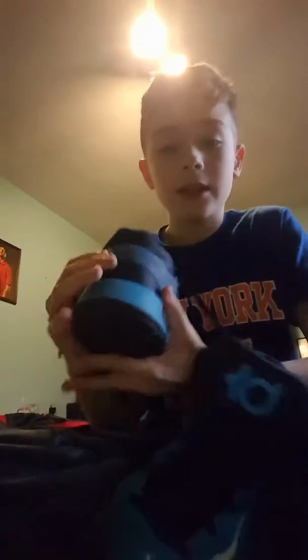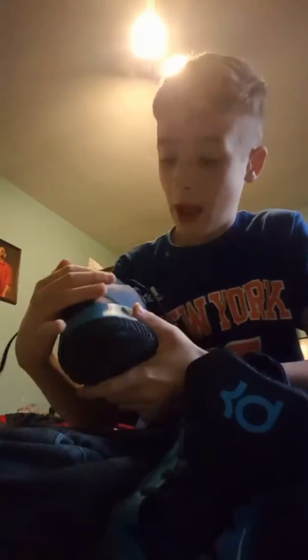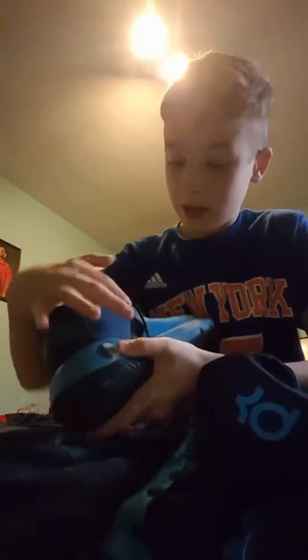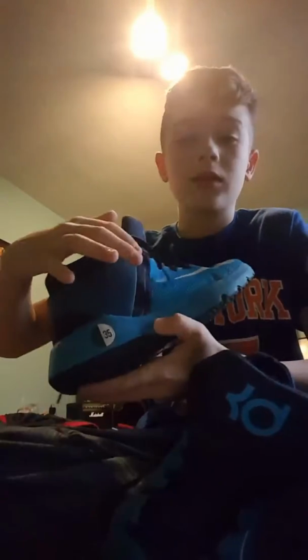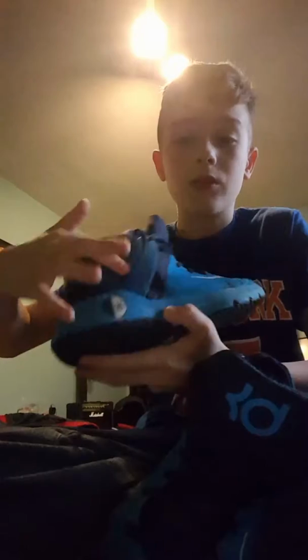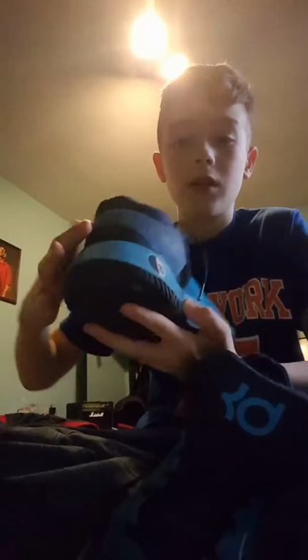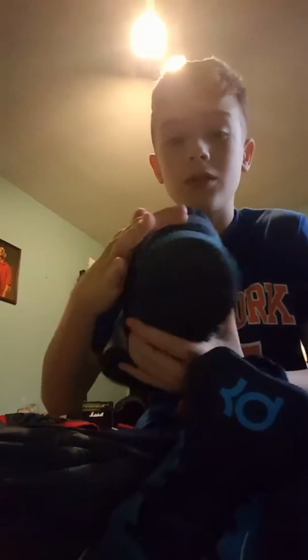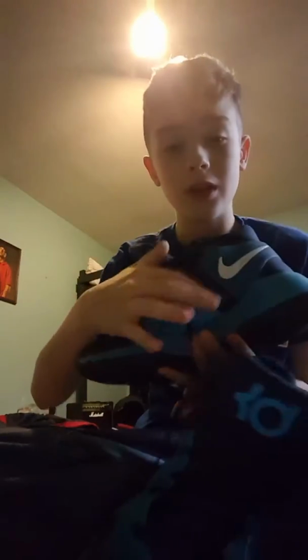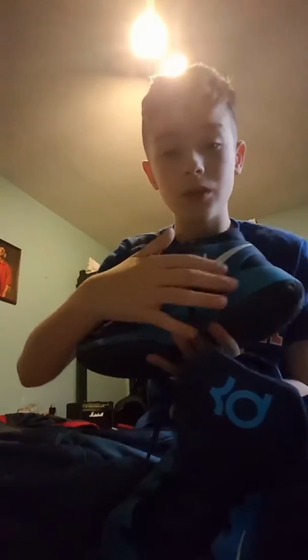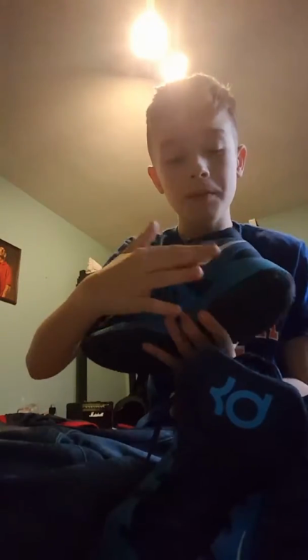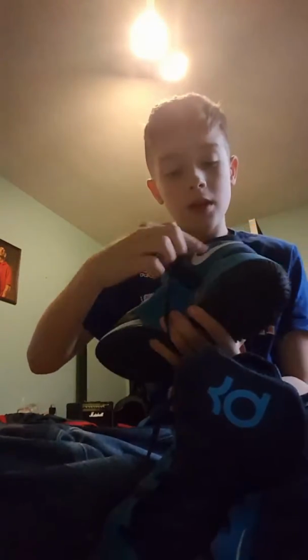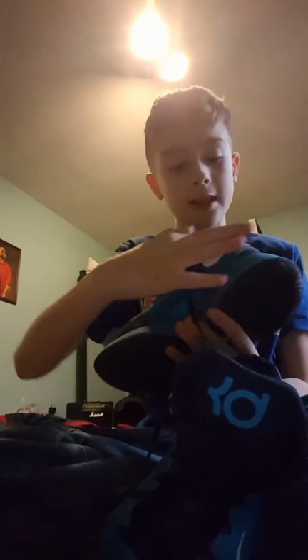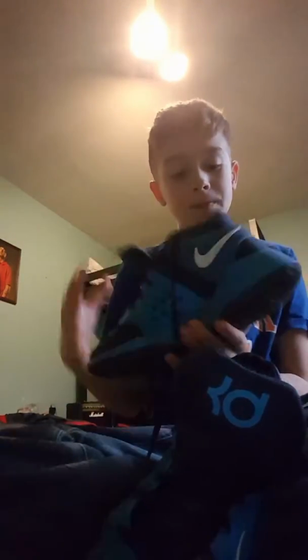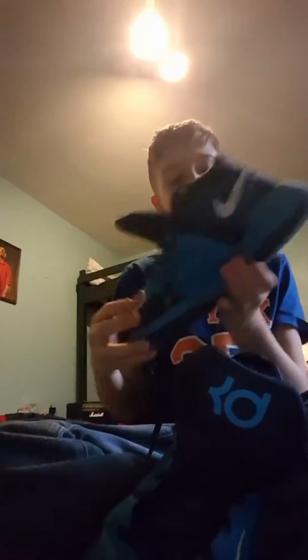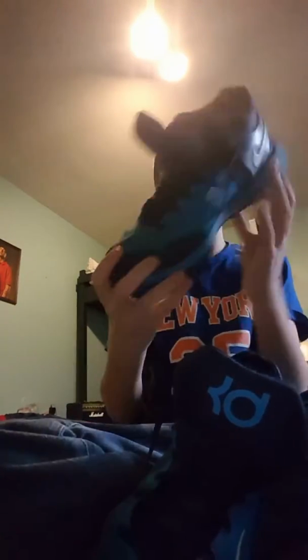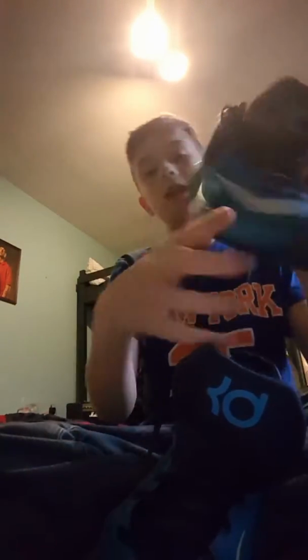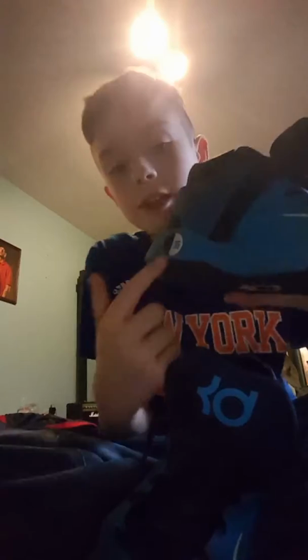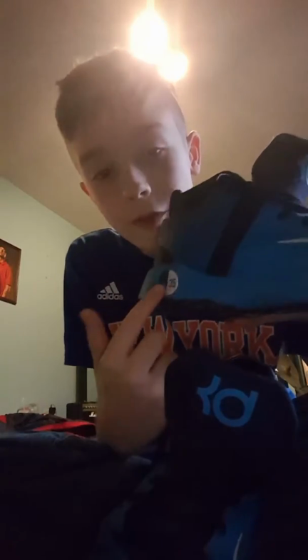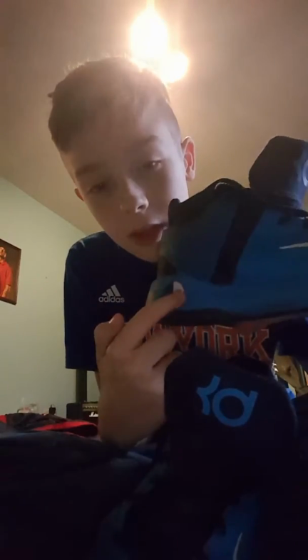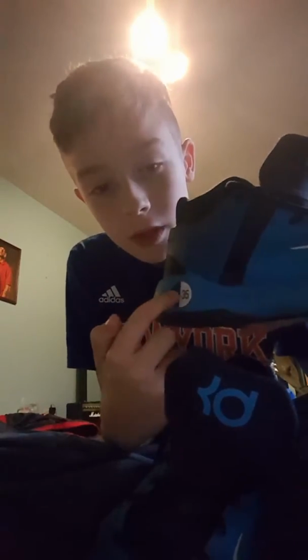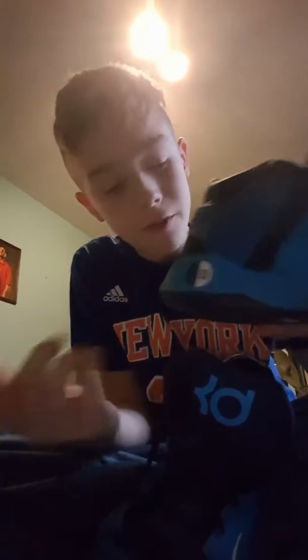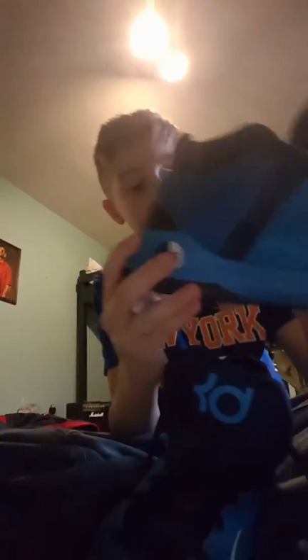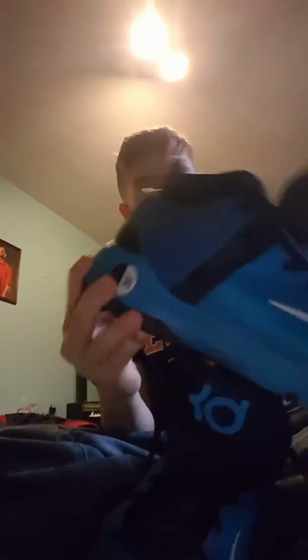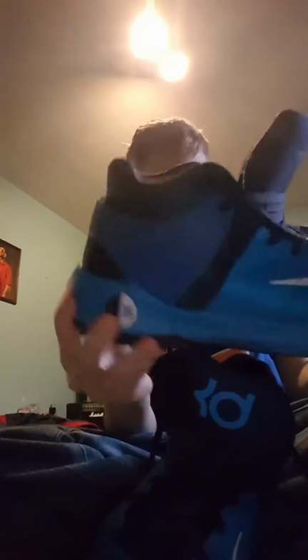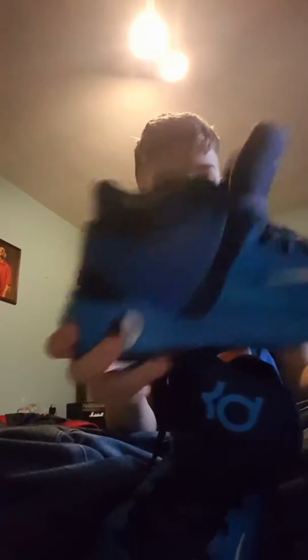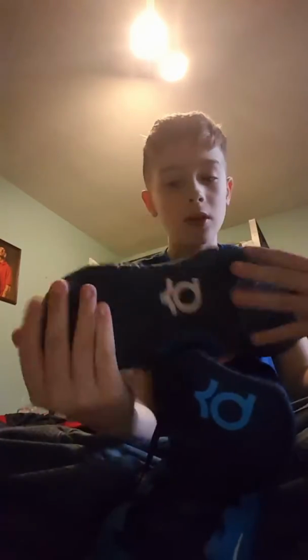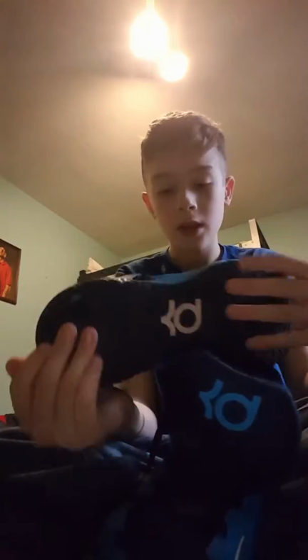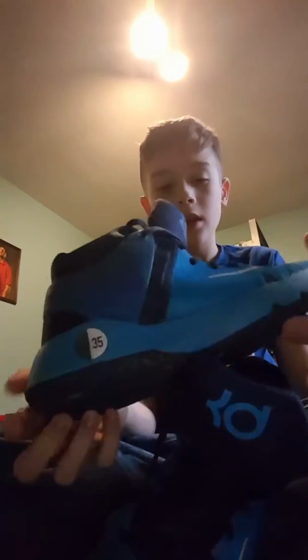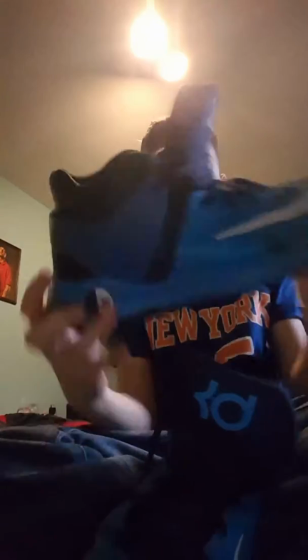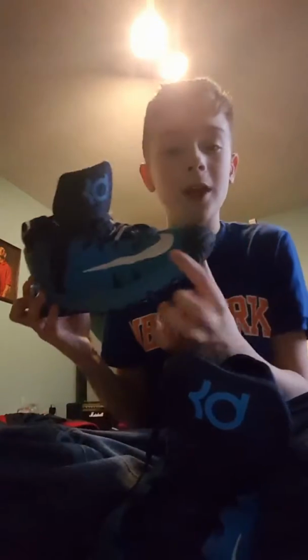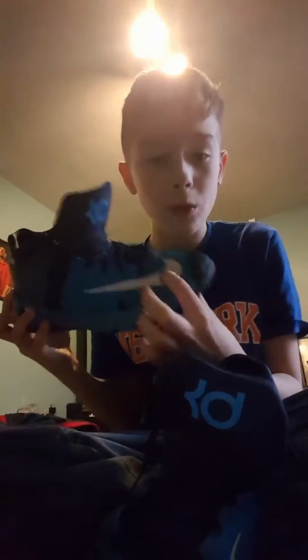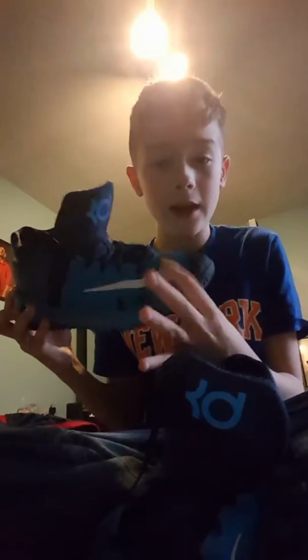We got this back thing — see, that goes right there, starts right there and goes right there. Got the Nike symbol. And then it's just 35 right there. If you guys don't know, that is Kevin Durant's number. And there's also a Nike symbol right here.